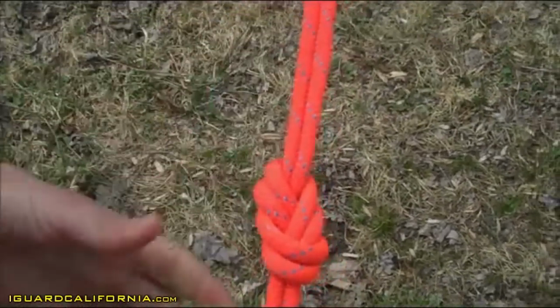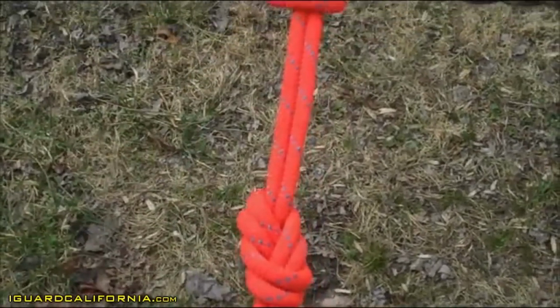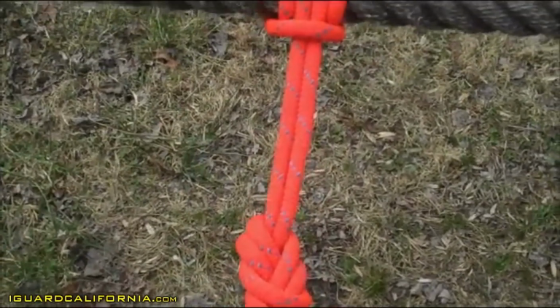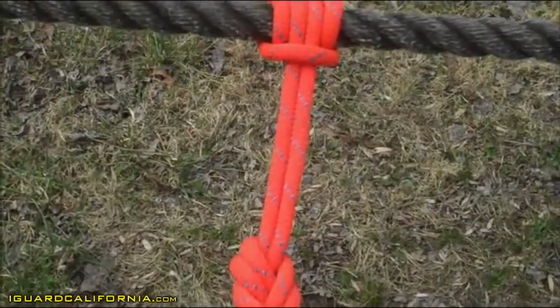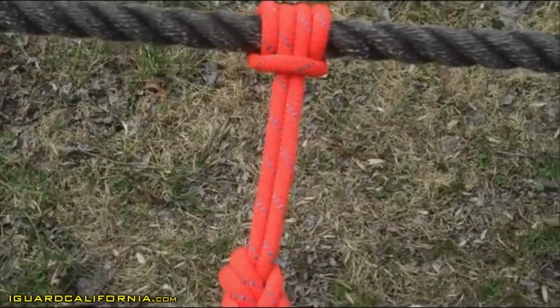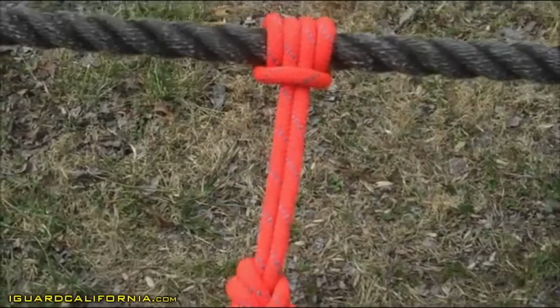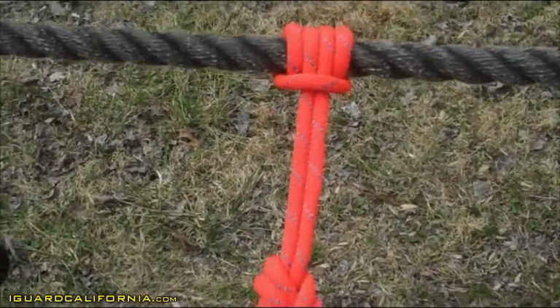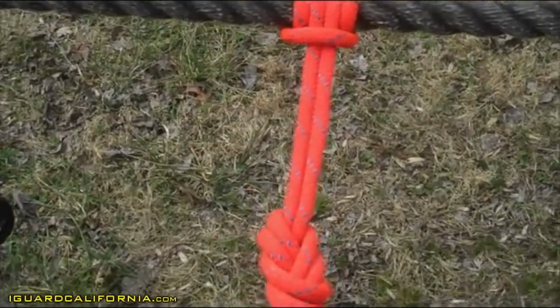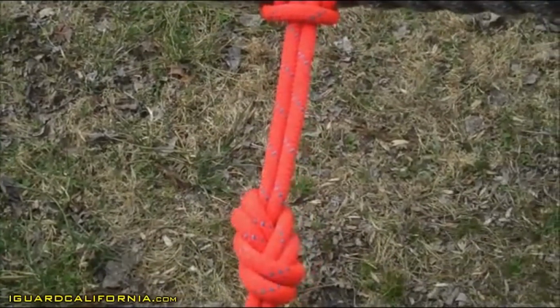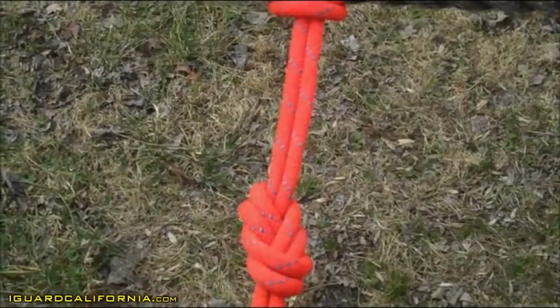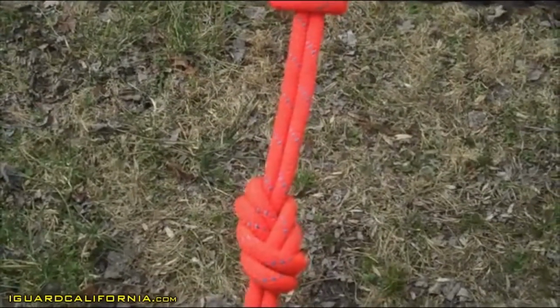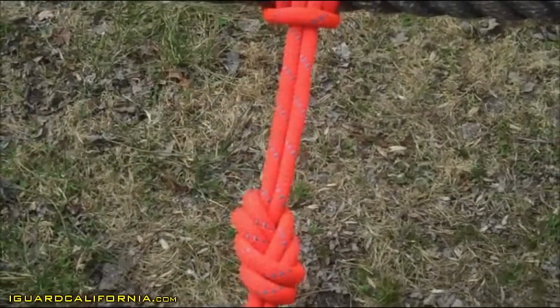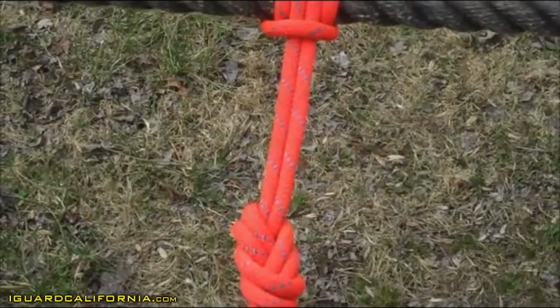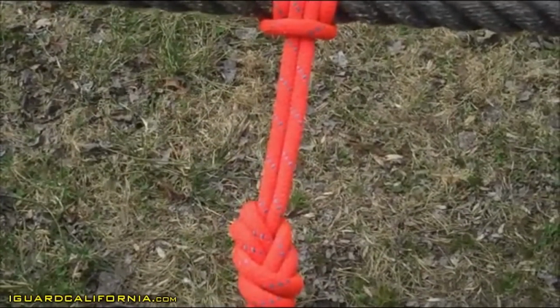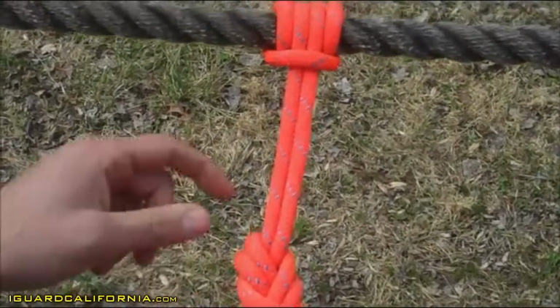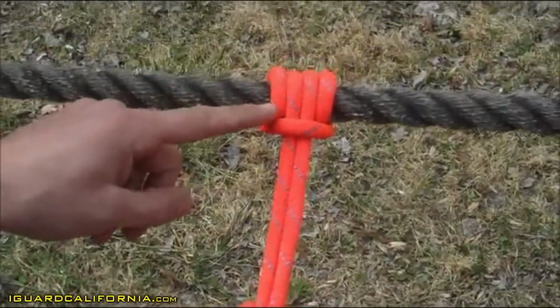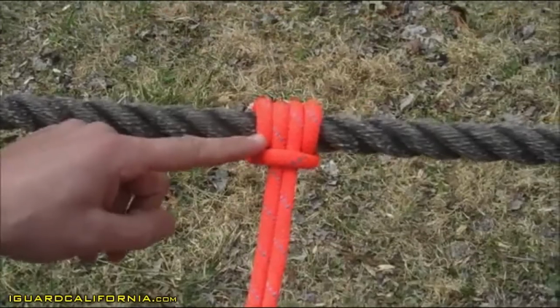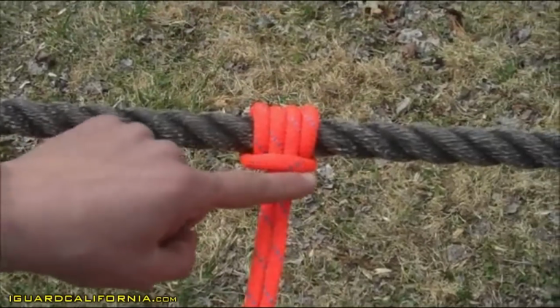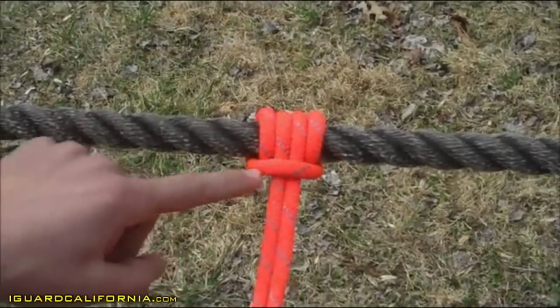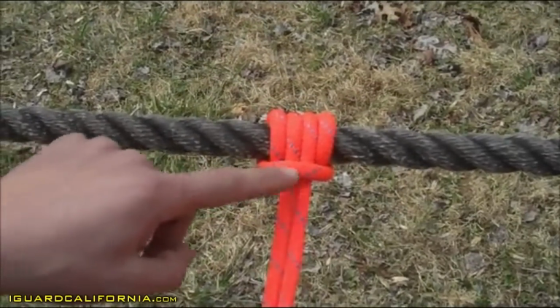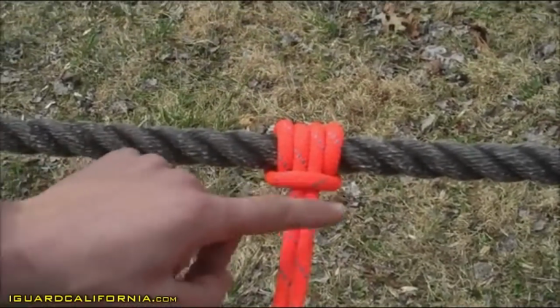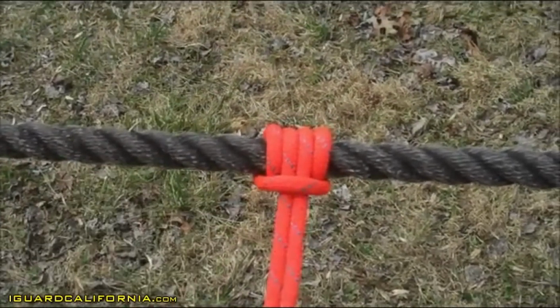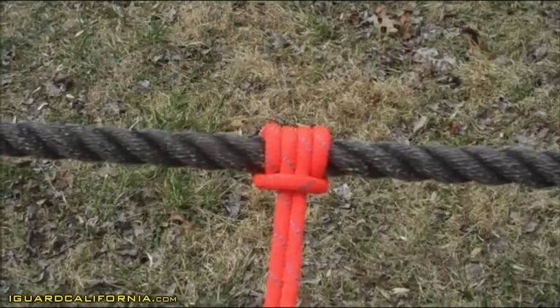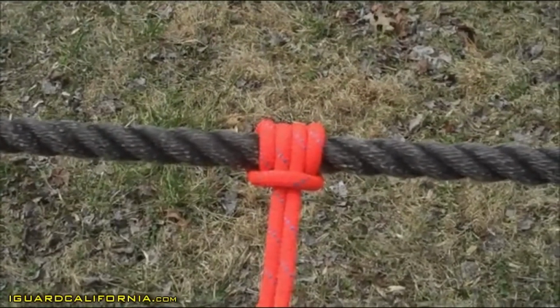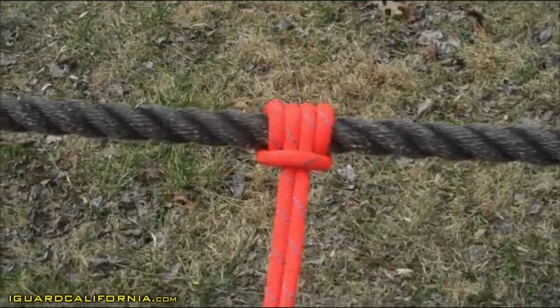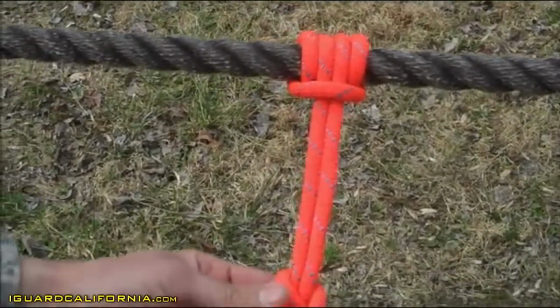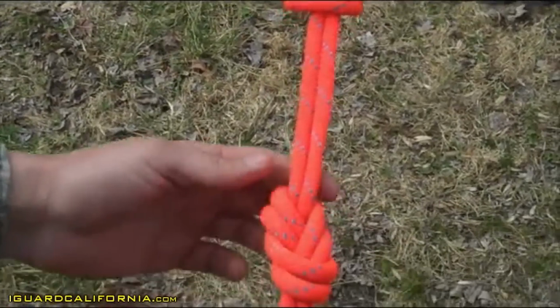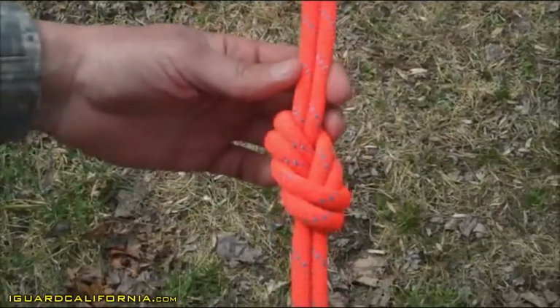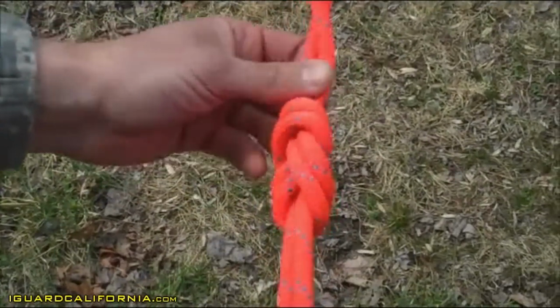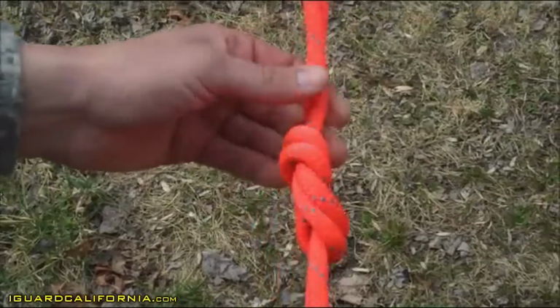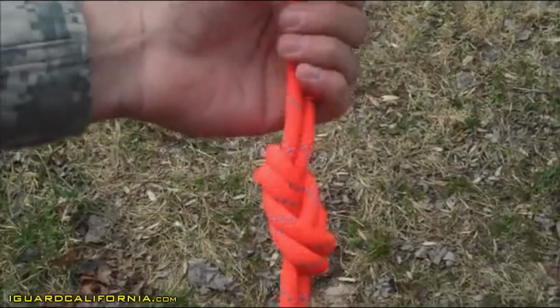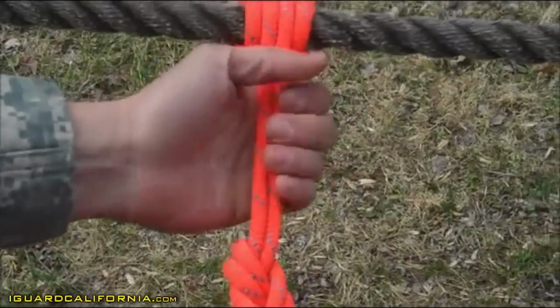Prusik. The checkpoints must be tied within two minutes. Two round turns held in place with a perpendicular locking bar. The Prusik is stabilized with a double figure eight that is no less than four inches and no more than six inches from the anchor.